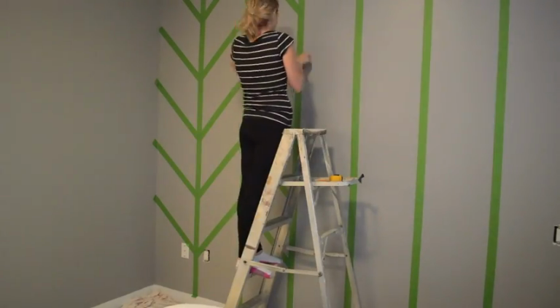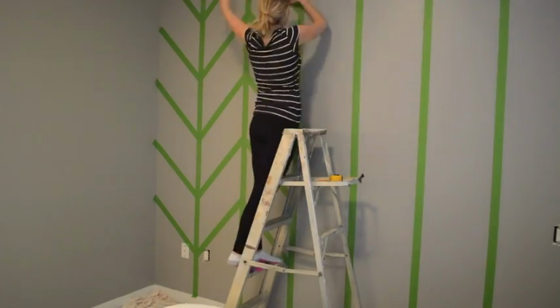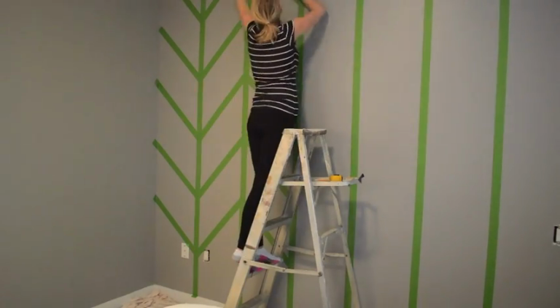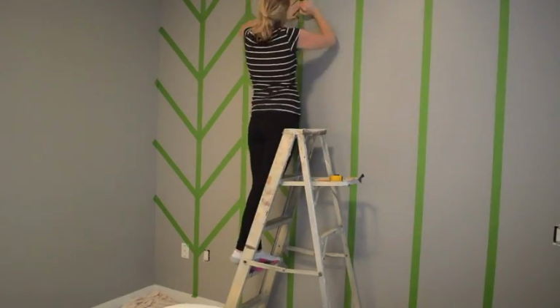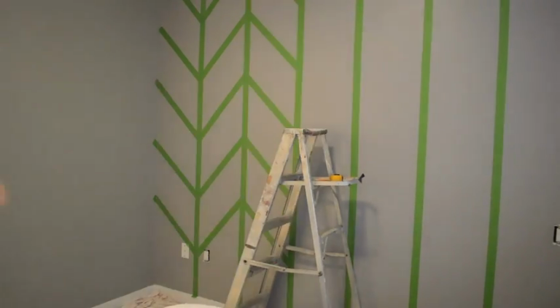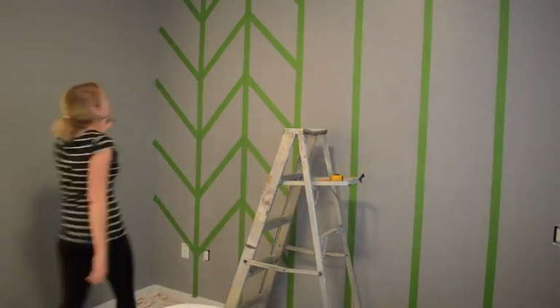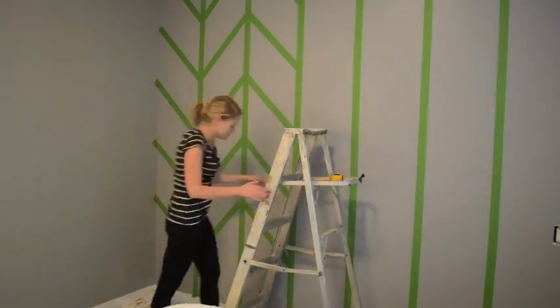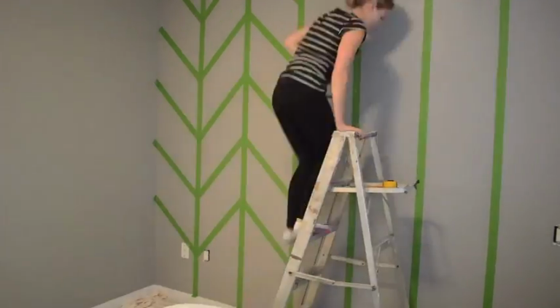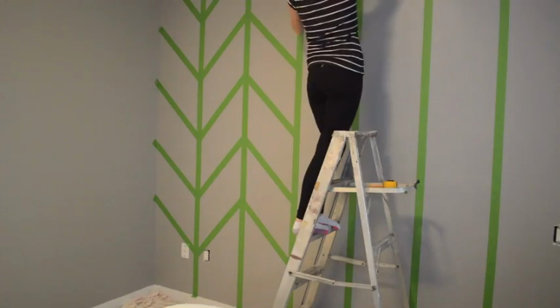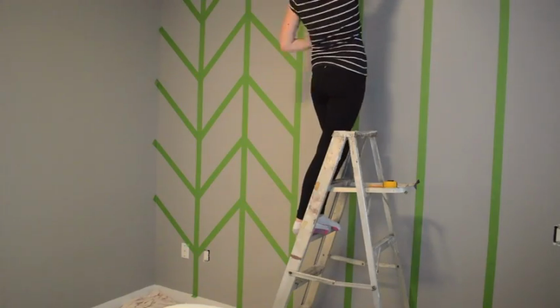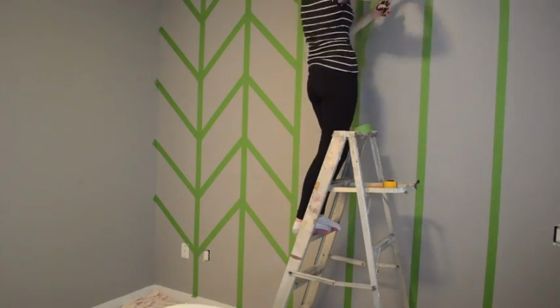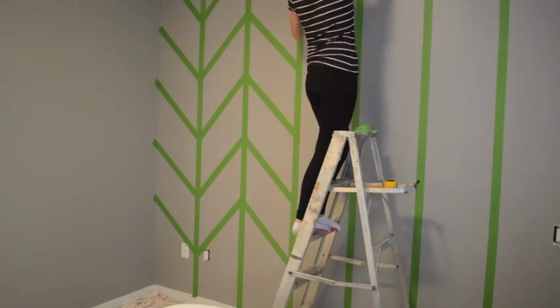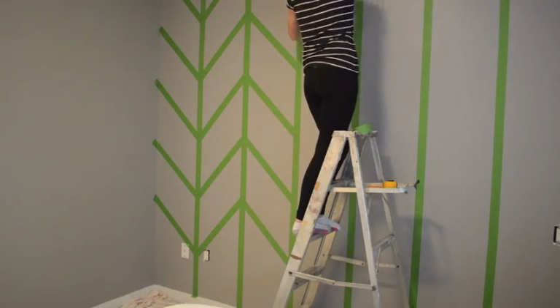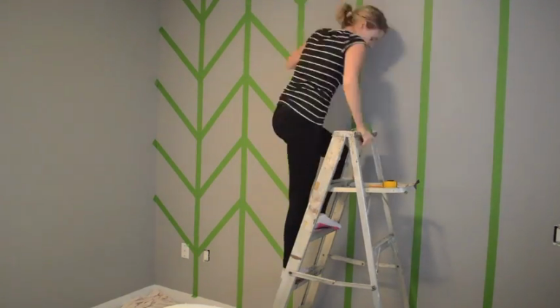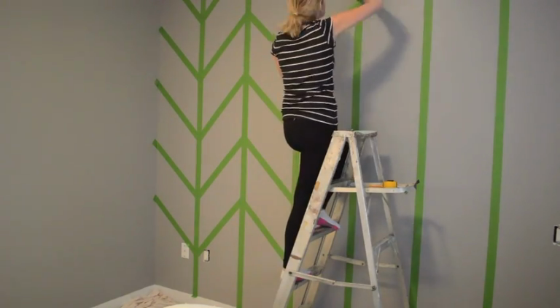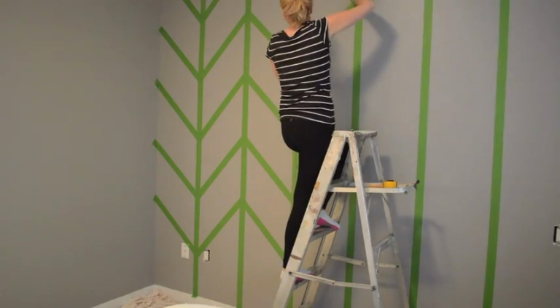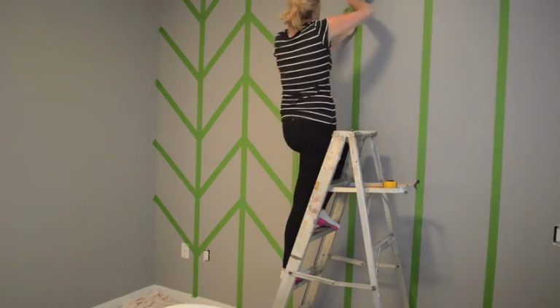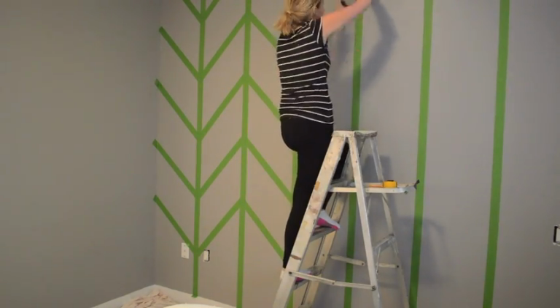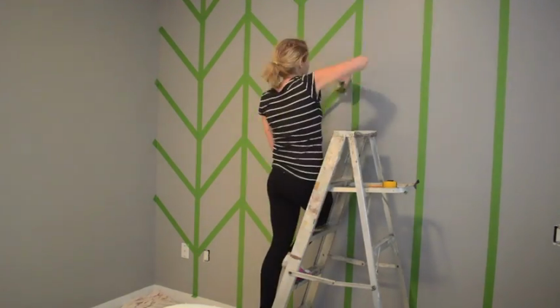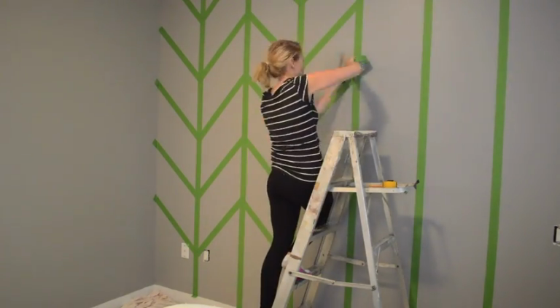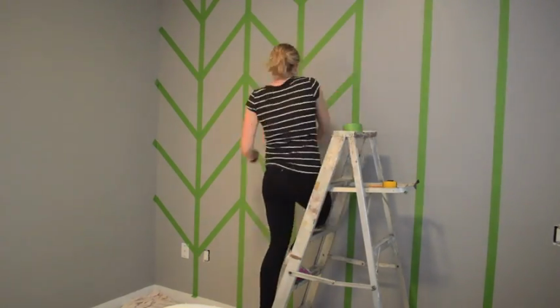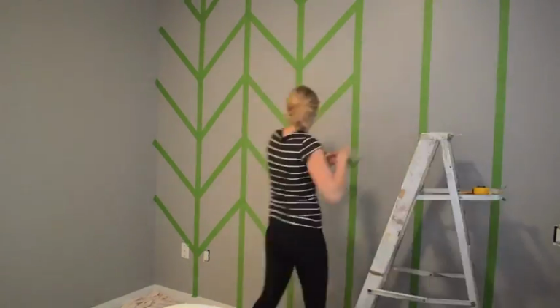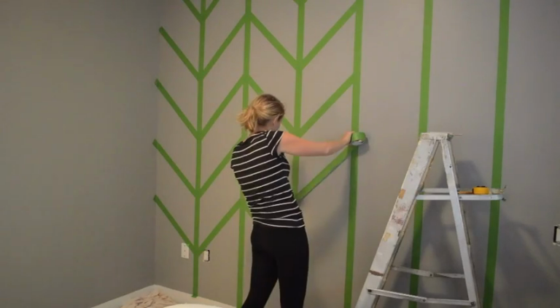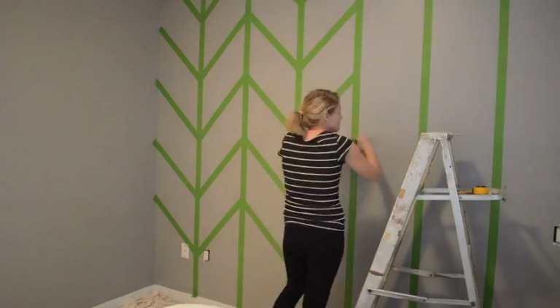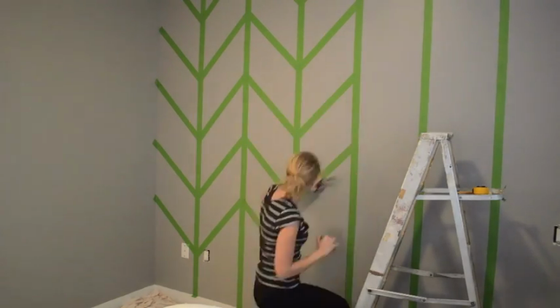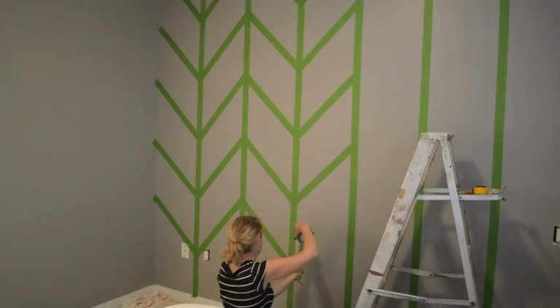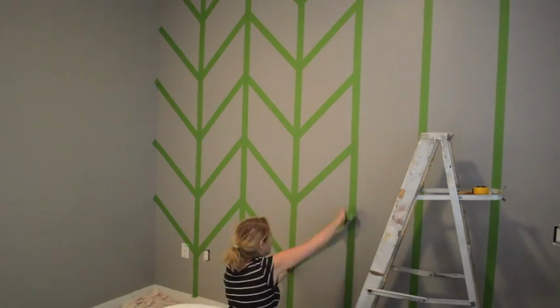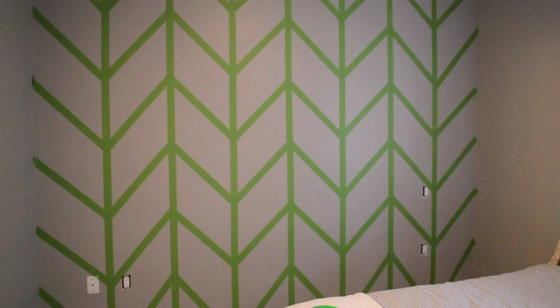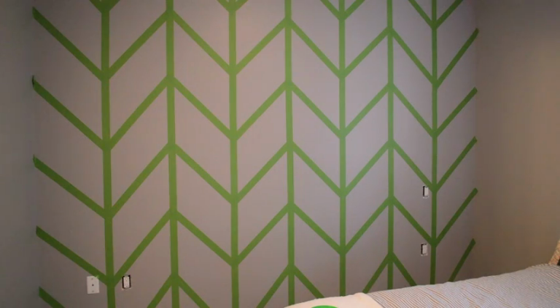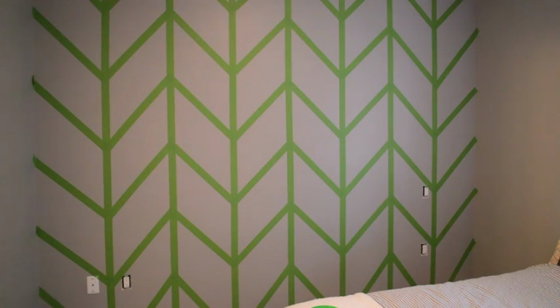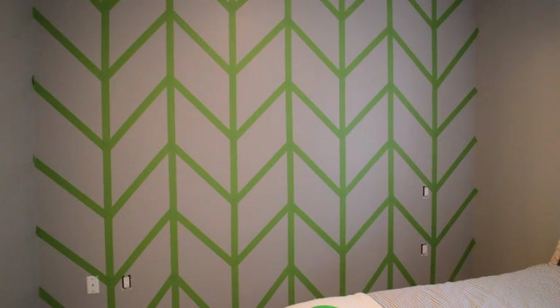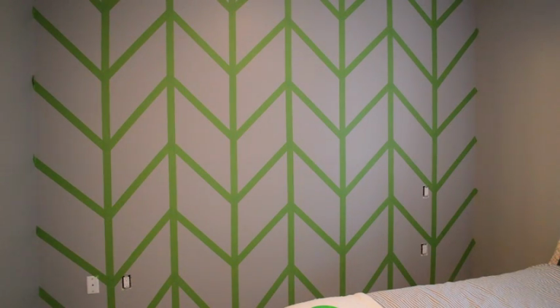The amazing thing with the frog tape is when you put down a piece of tape you can lift it up, reposition it and put it back down. Which is perfect because sometimes I would back up and realize that I was slightly off on the measurements.